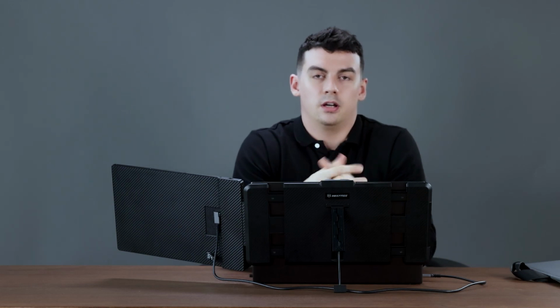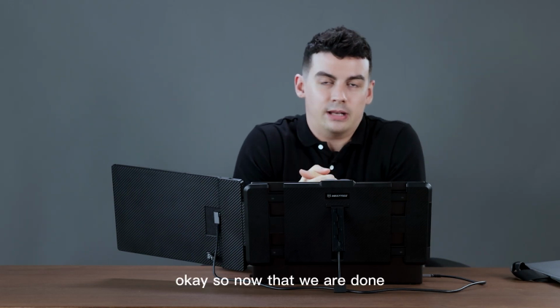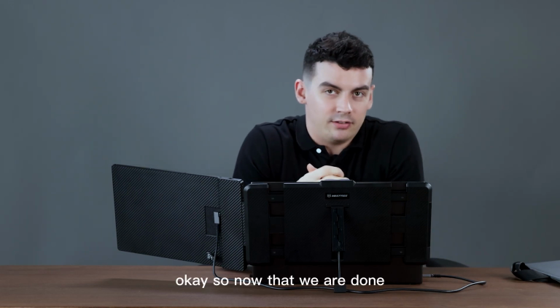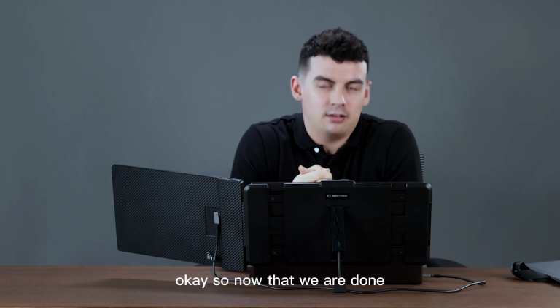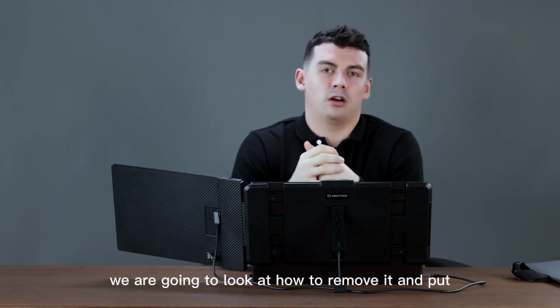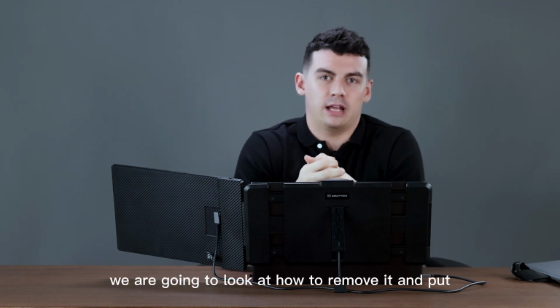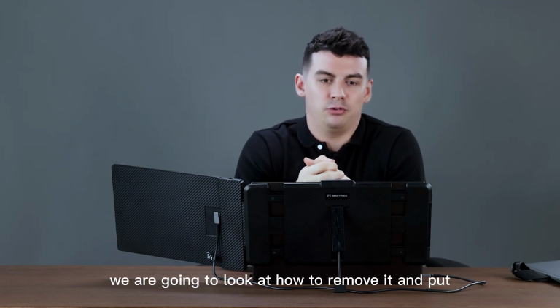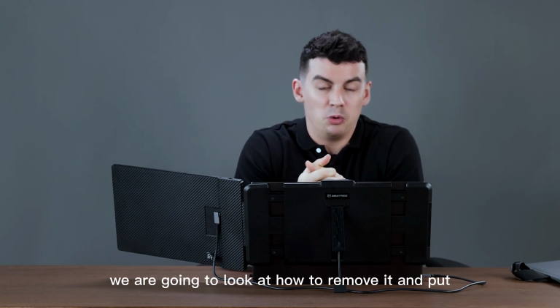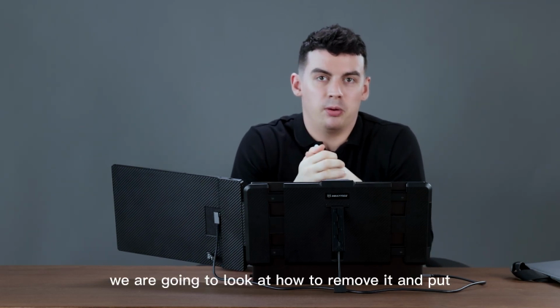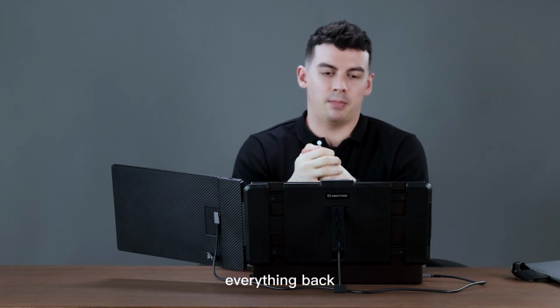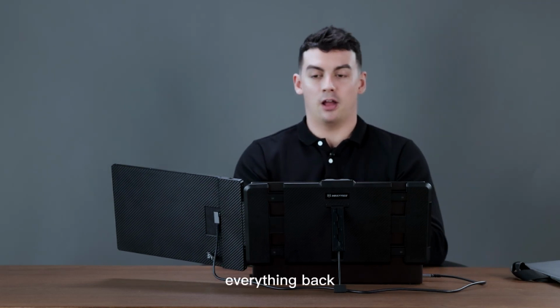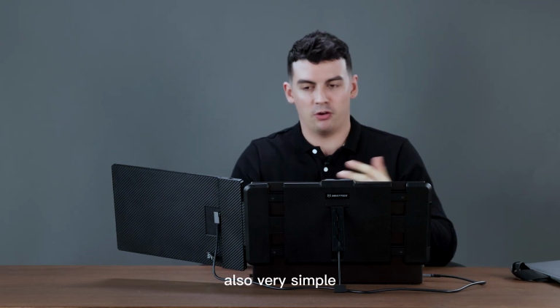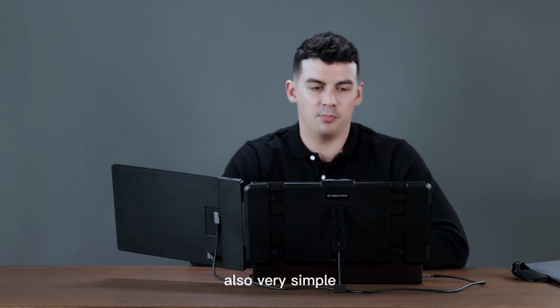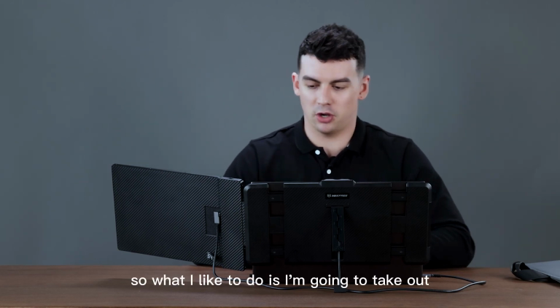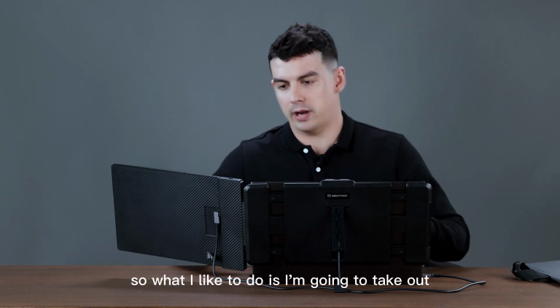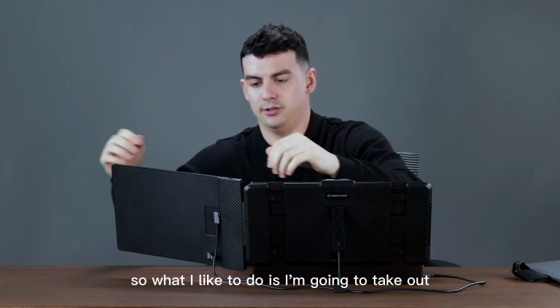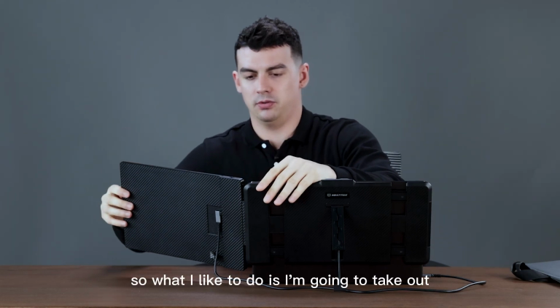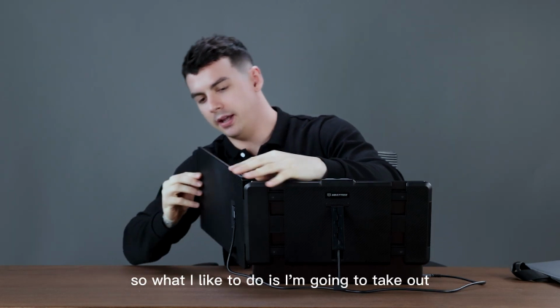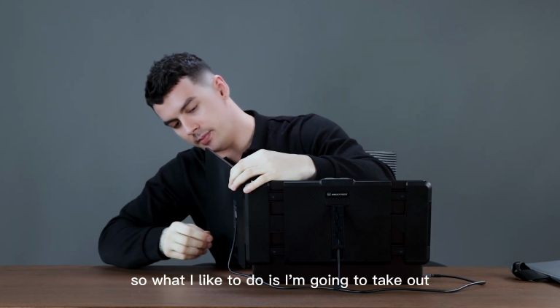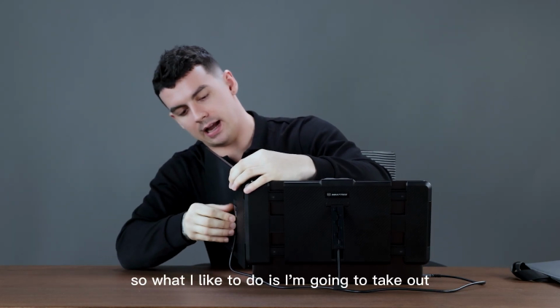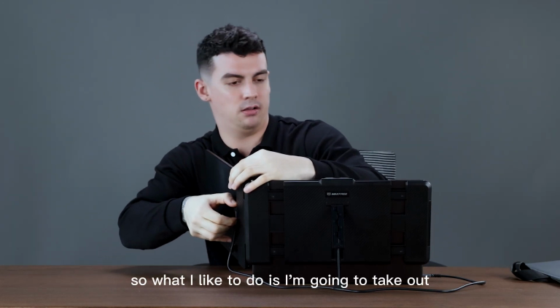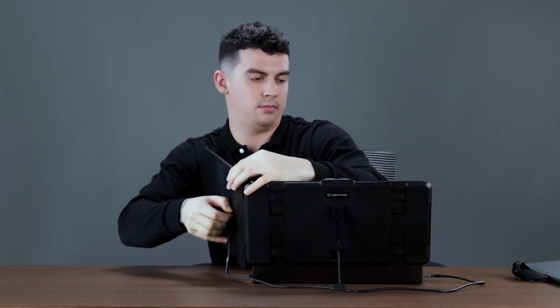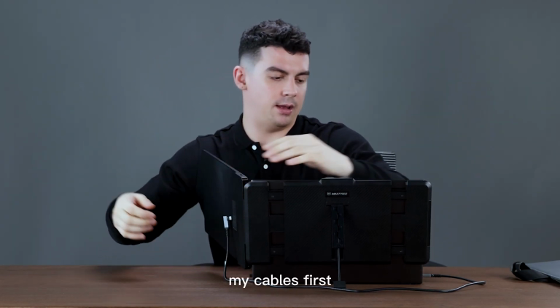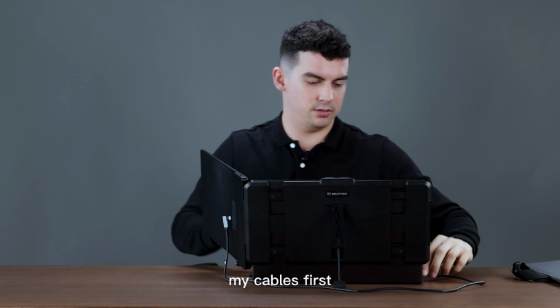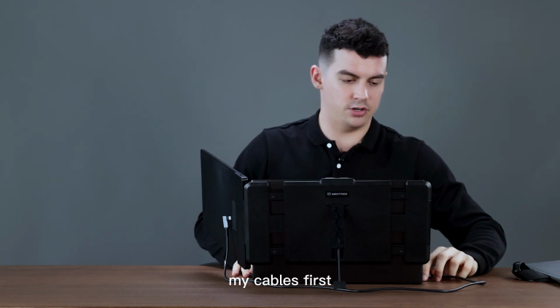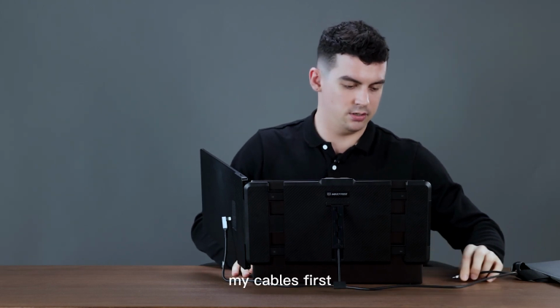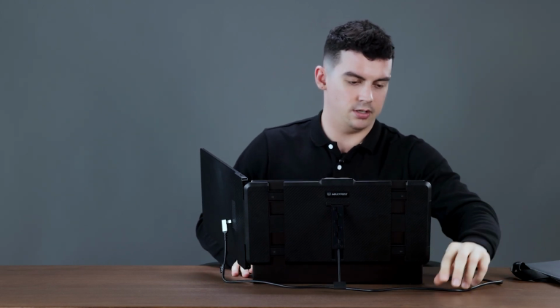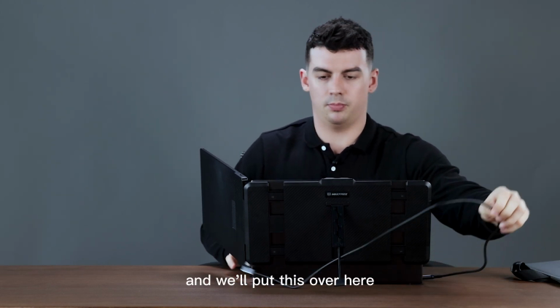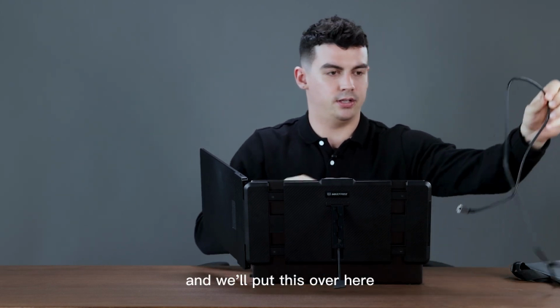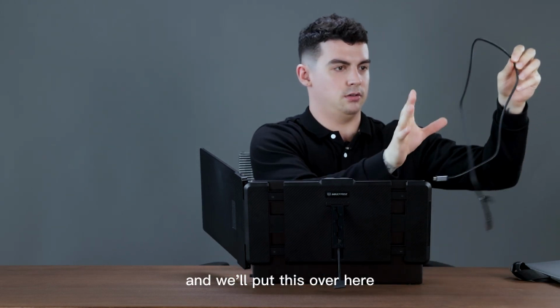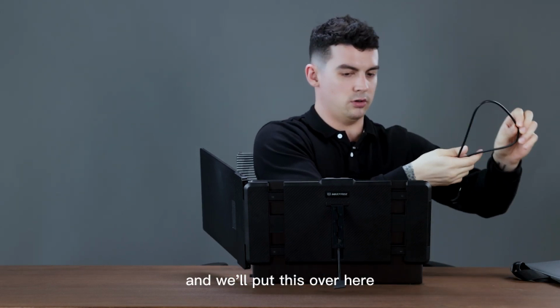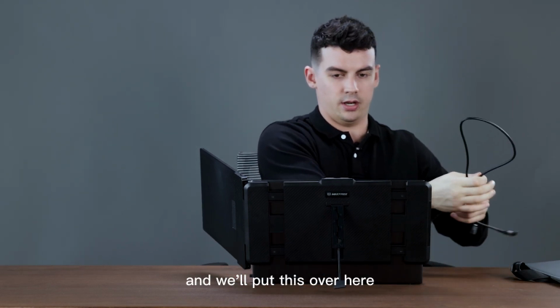Now that we are done, we're going to look at how to remove it and put everything back — also very simple. What I like to do is take out the cables first and put them over here.